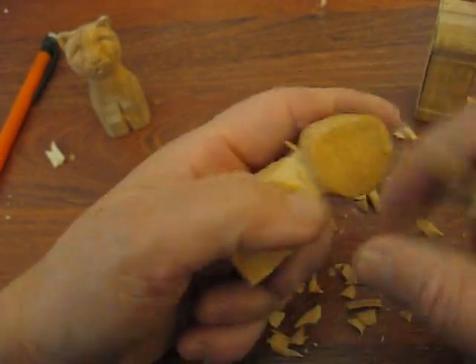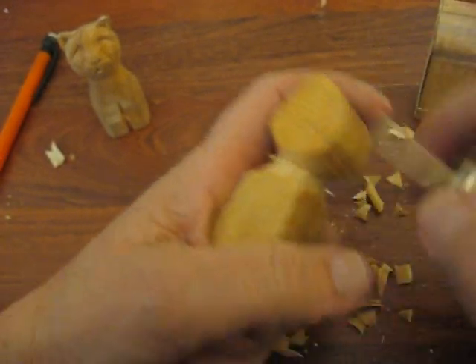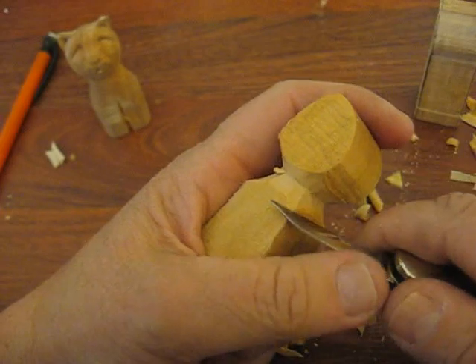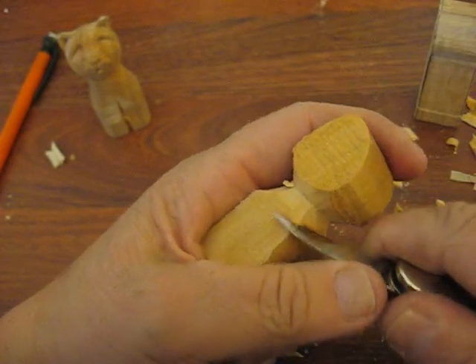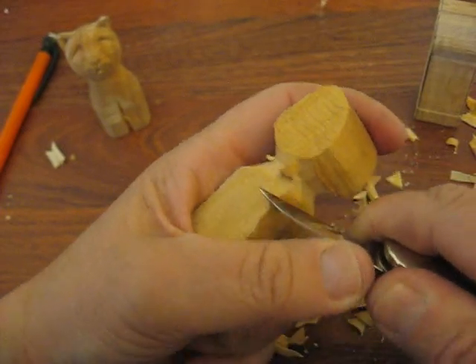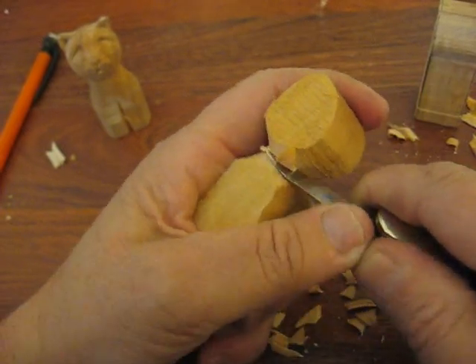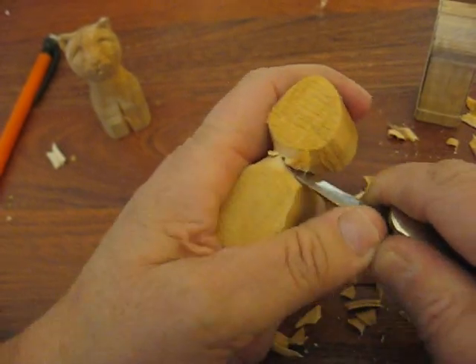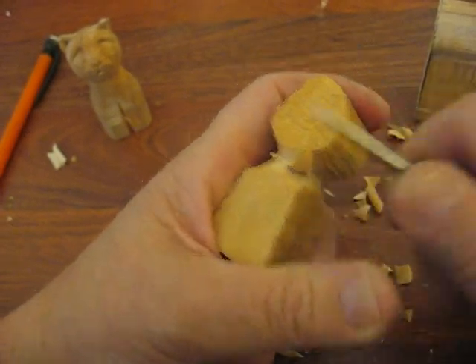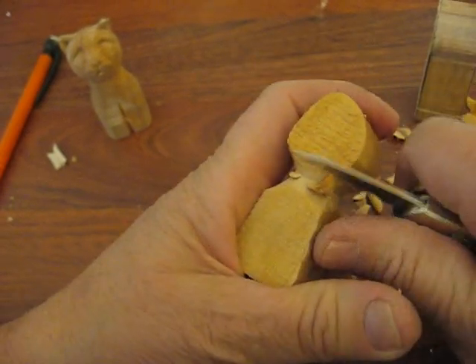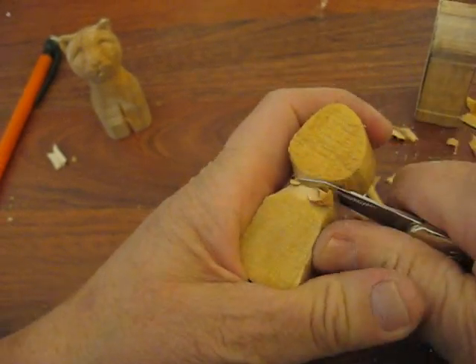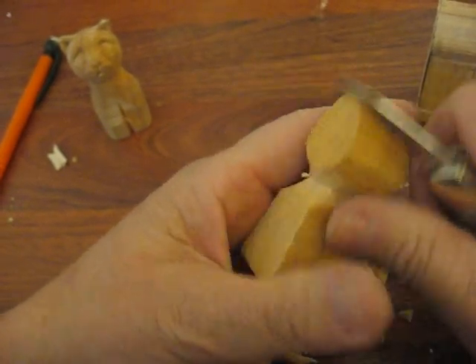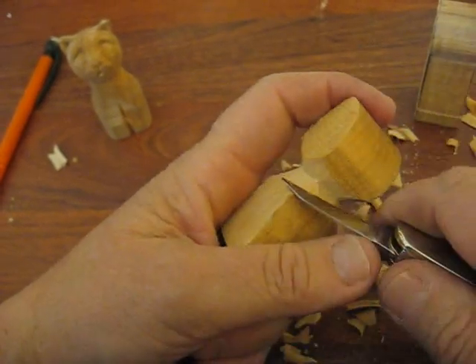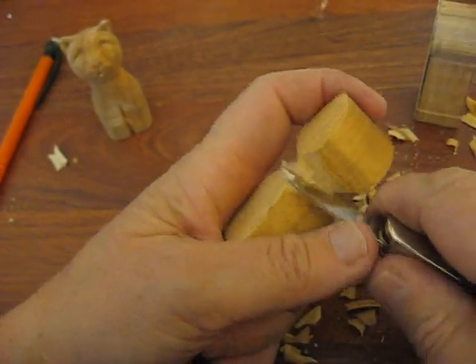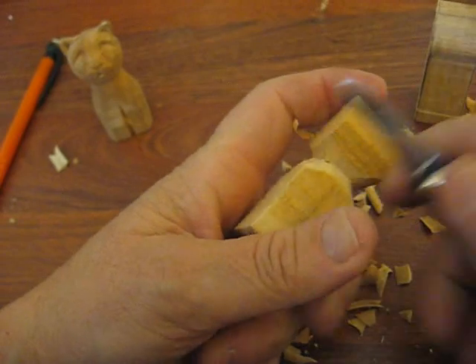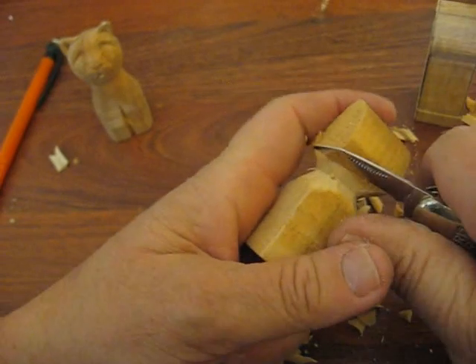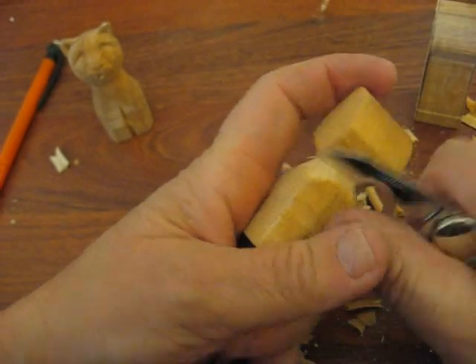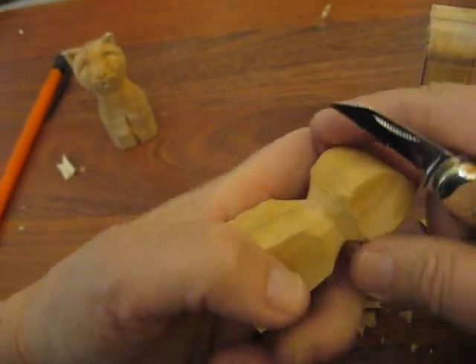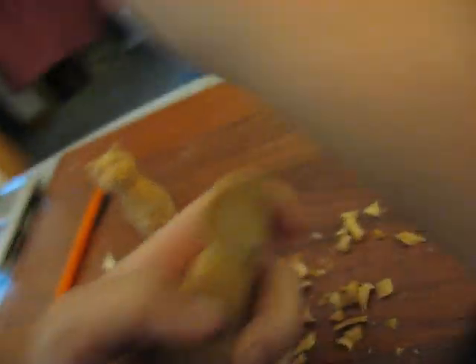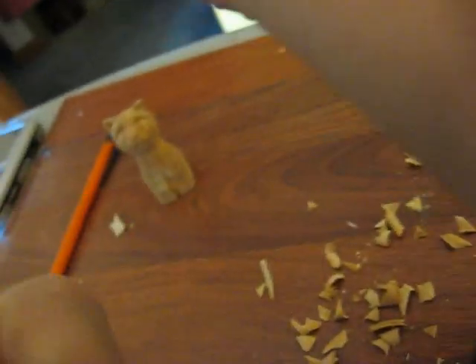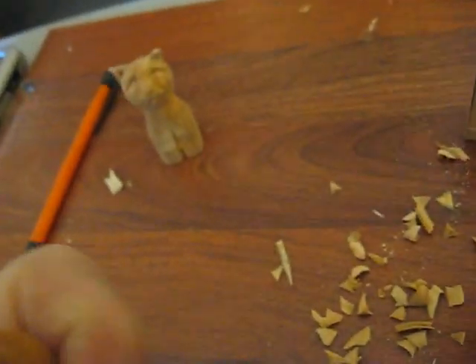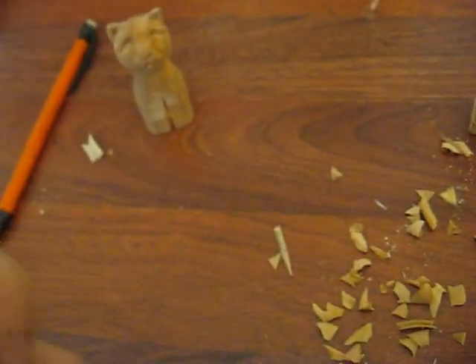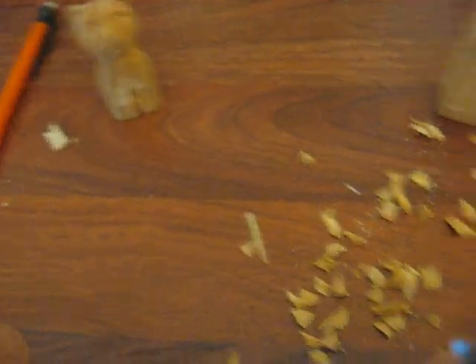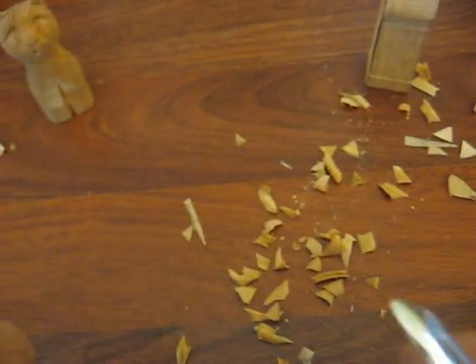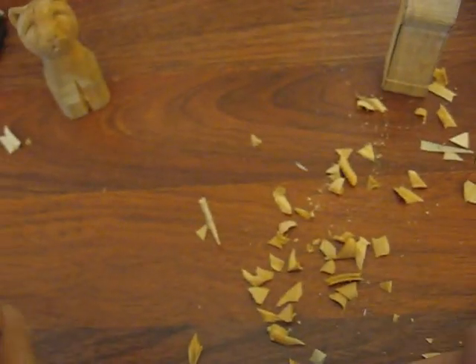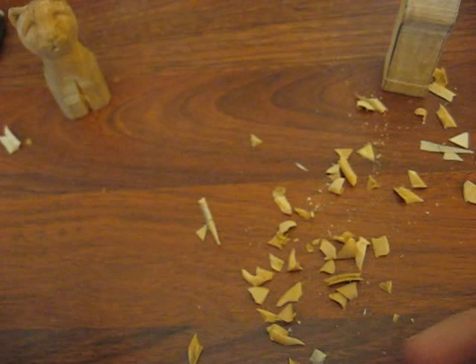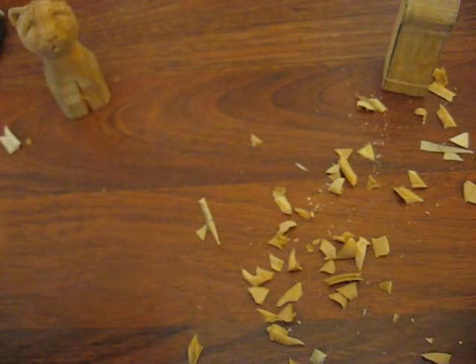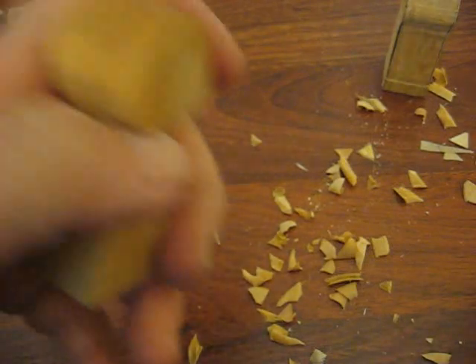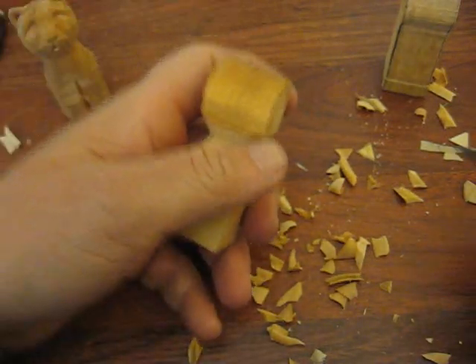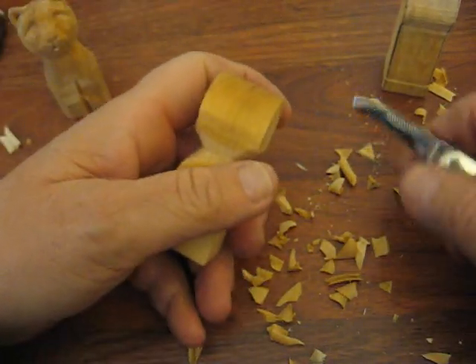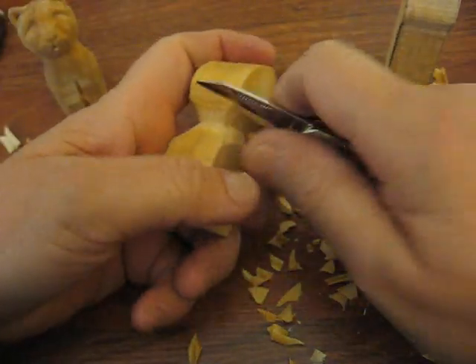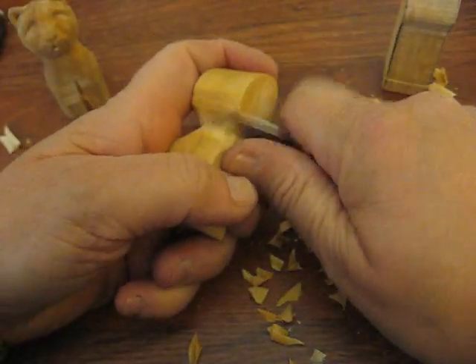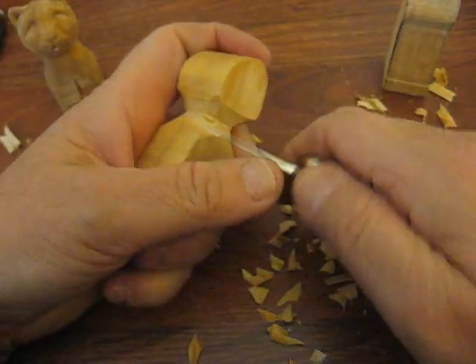See how I'm pushing with my thumb? The knife I'm using is a Rough Rider knife — I prefer that knife over anything else. I kind of lost the camera there for a minute, sorry folks.